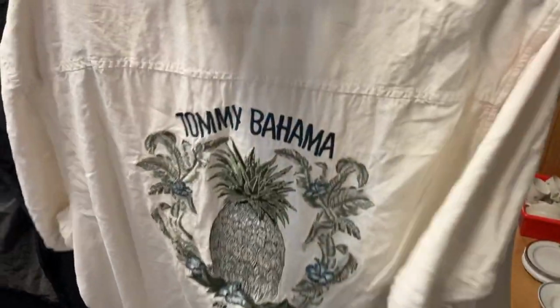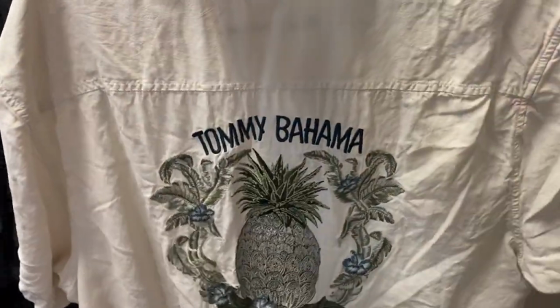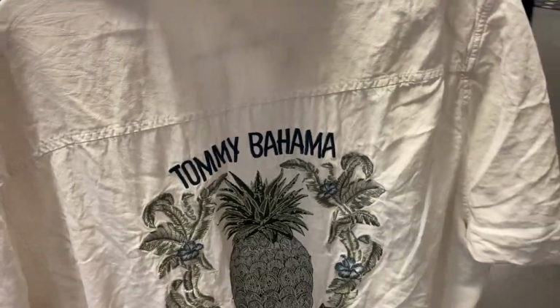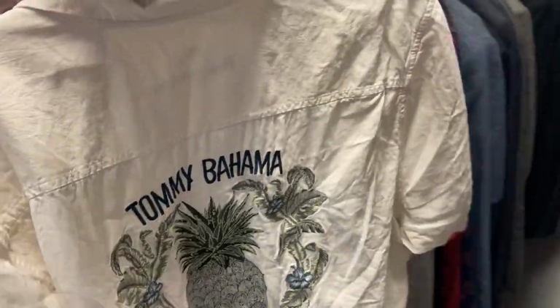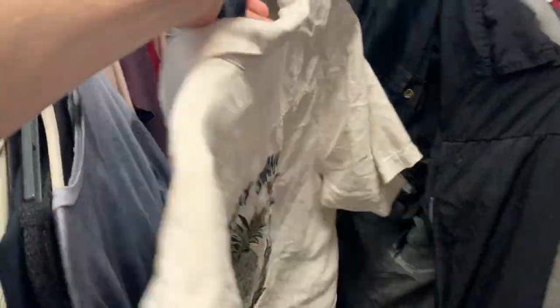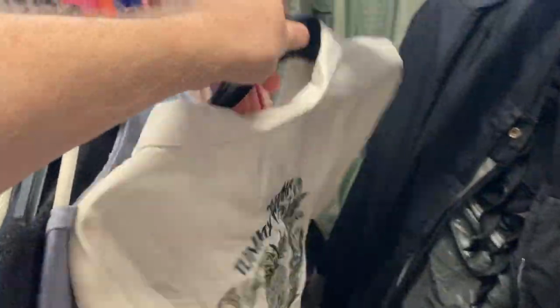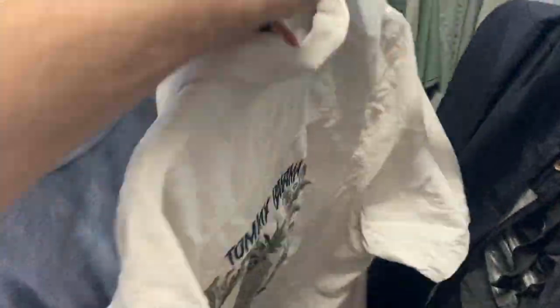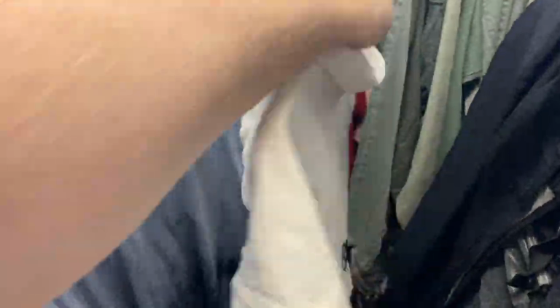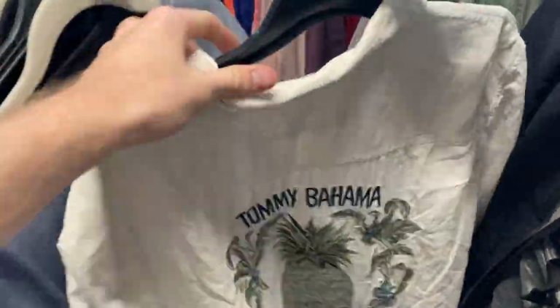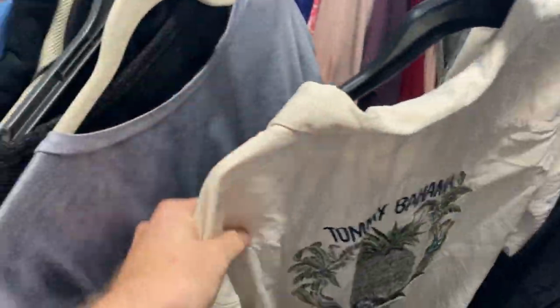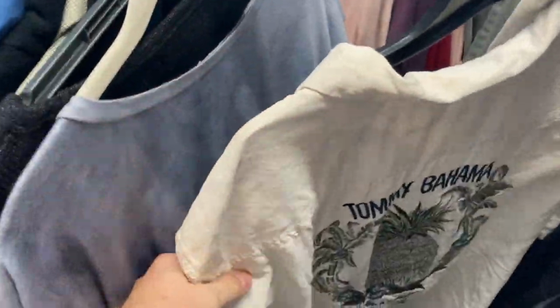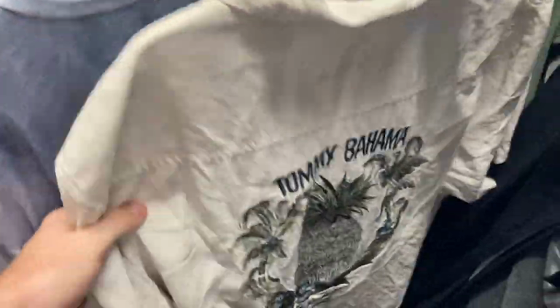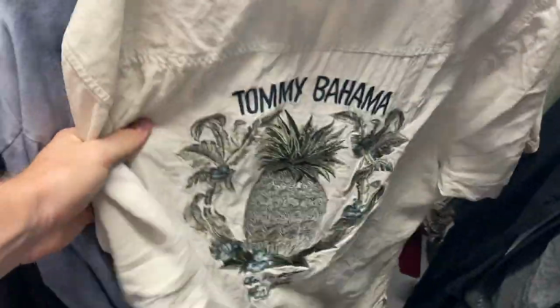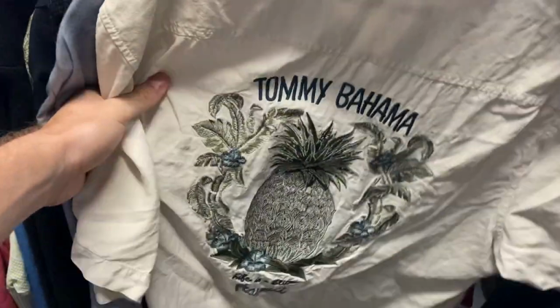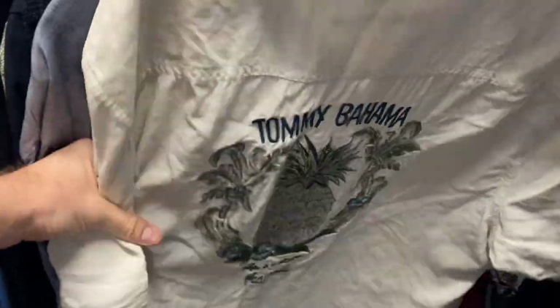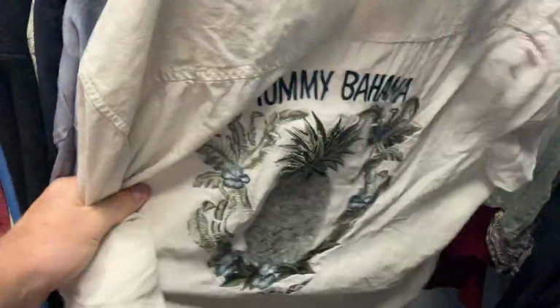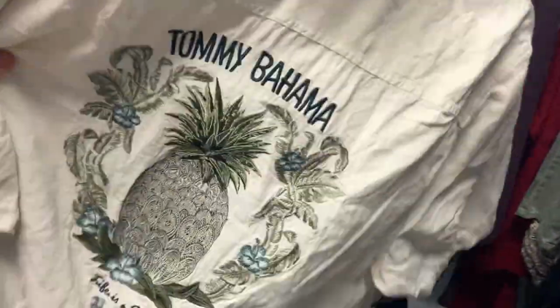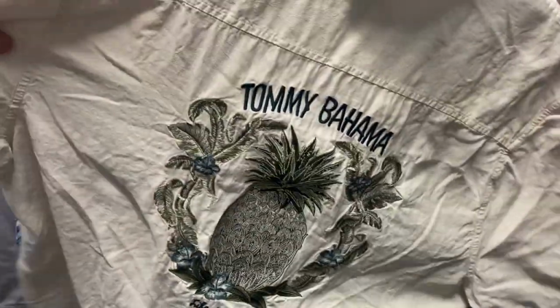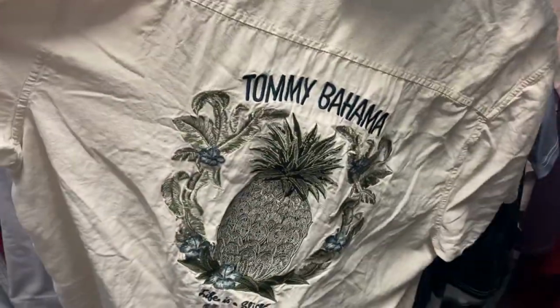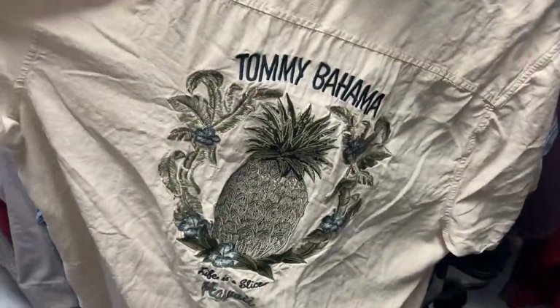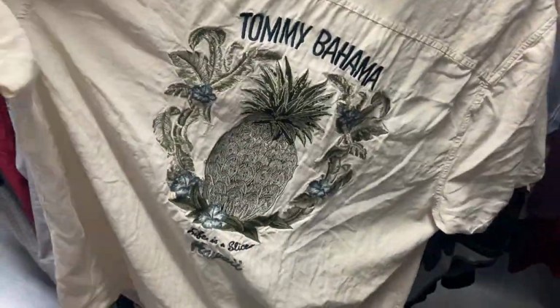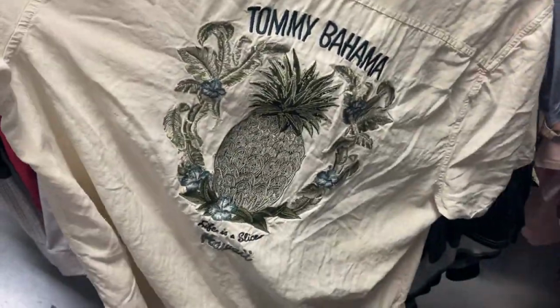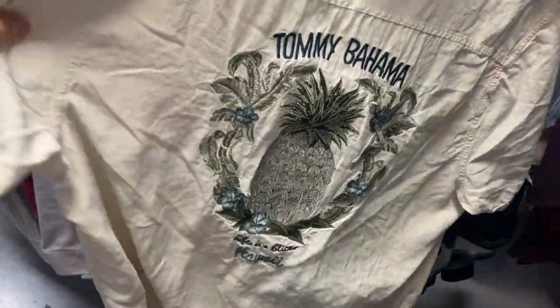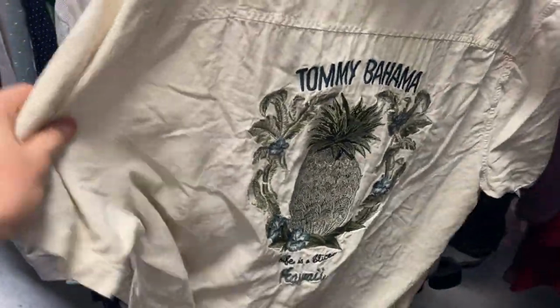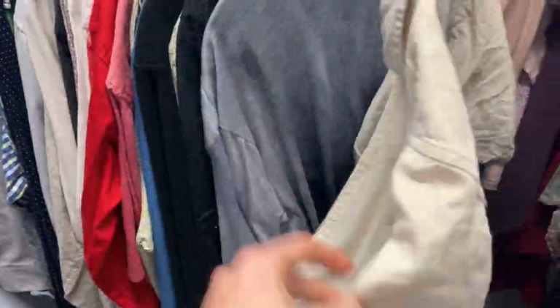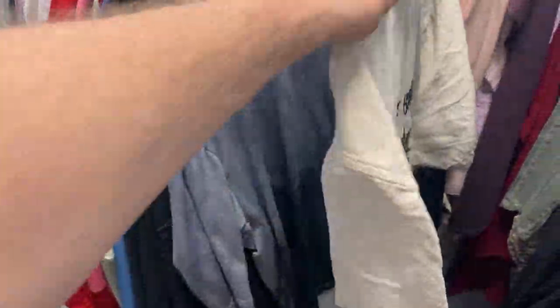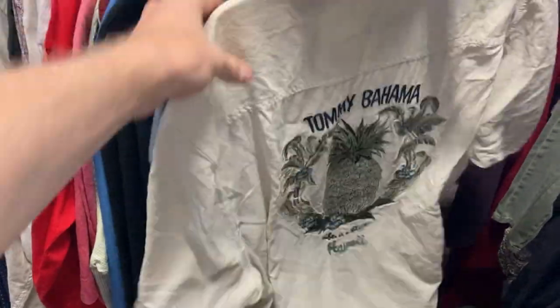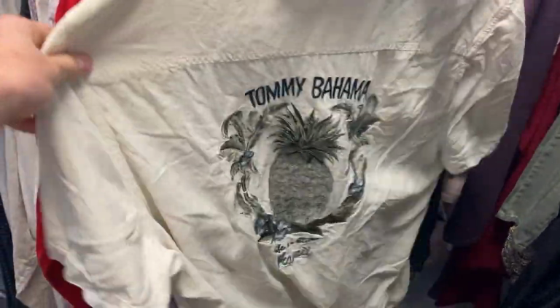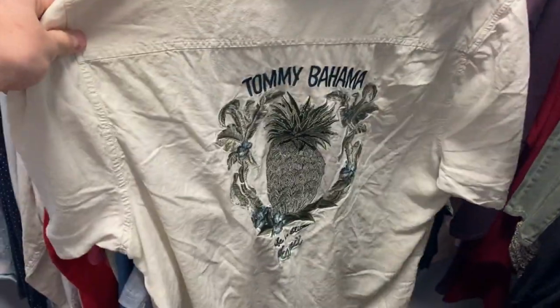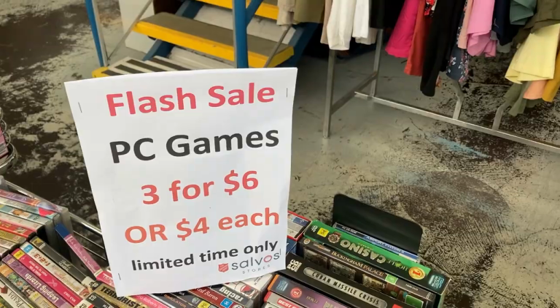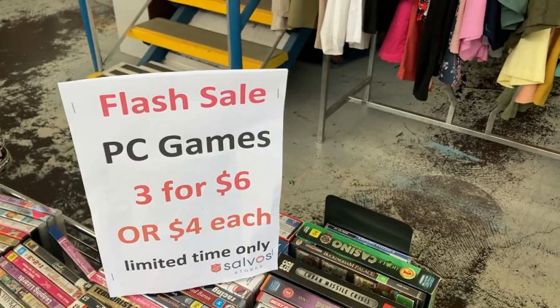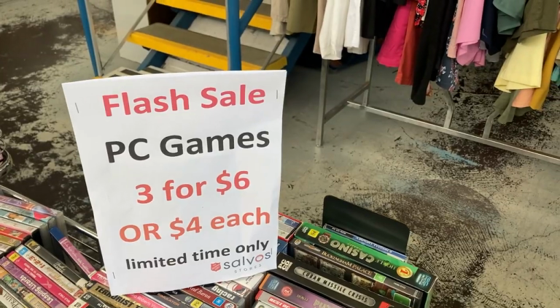This was an incredible get for just $3 — a brand that I love to find in the thrift: Tommy Bahama. Have a look at the embroidery on the back of the shirt — that is a very, very cool find. I'm going to go for about $35 on eBay for that one, and I have sold Tommy Bahama pretty well in the past, so I'm confident I'll get a pretty quick sell-through rate on that one.